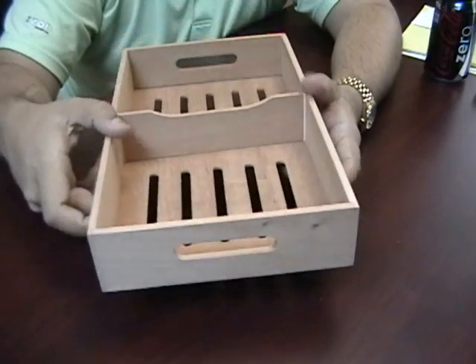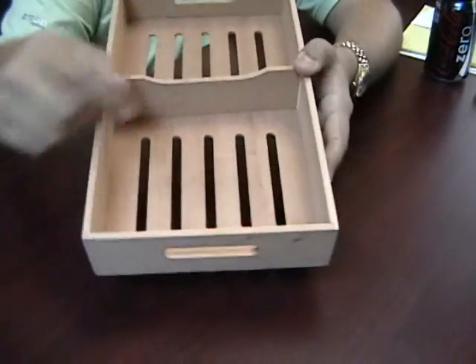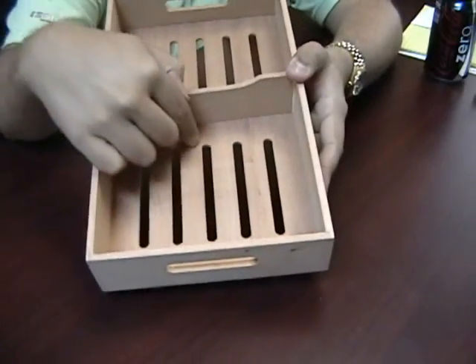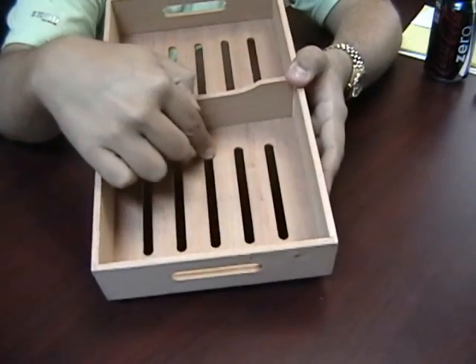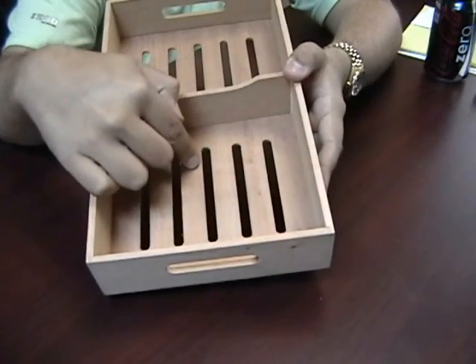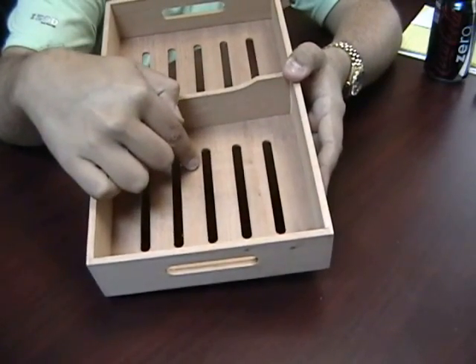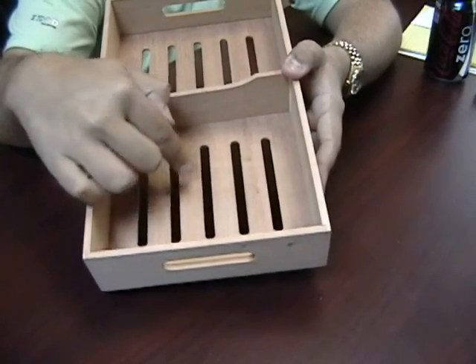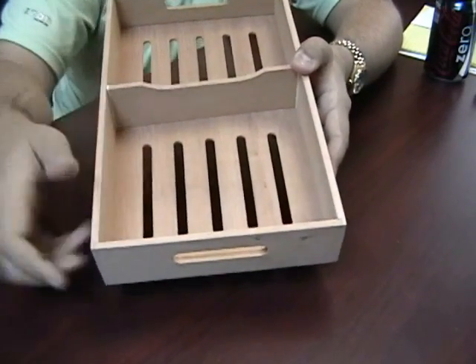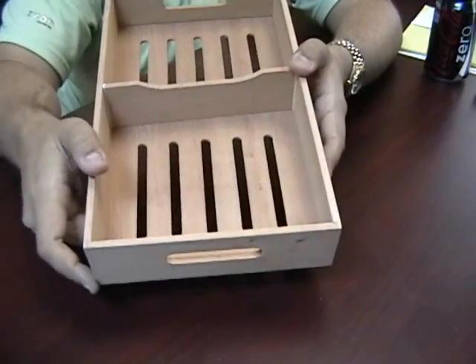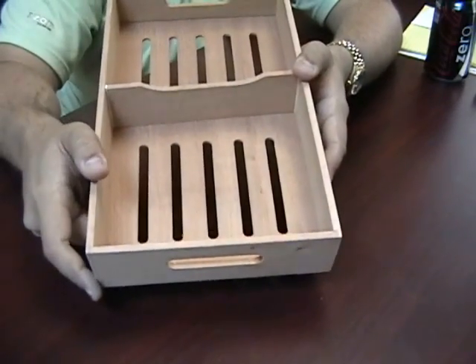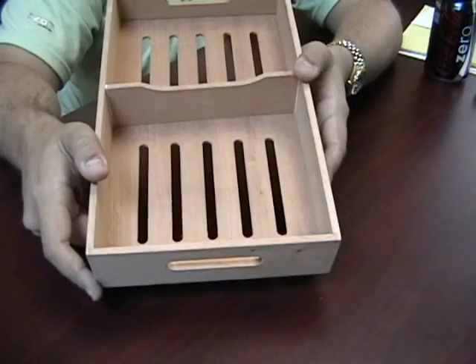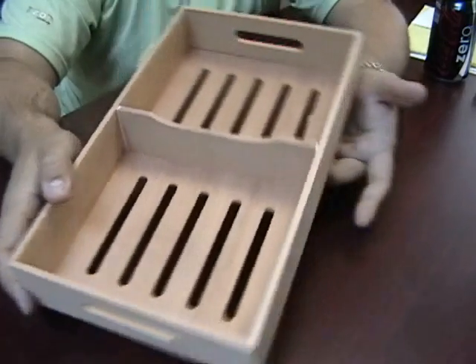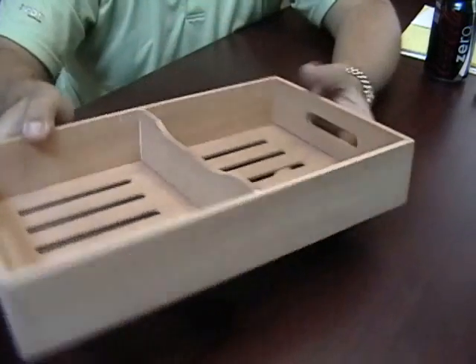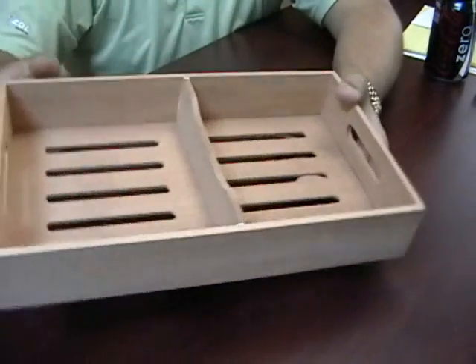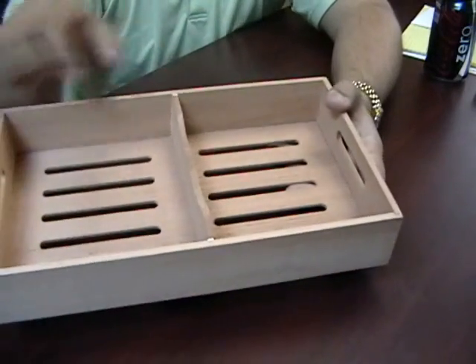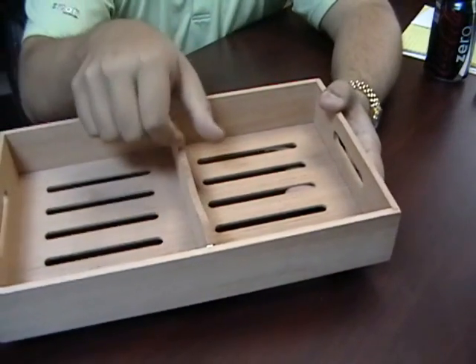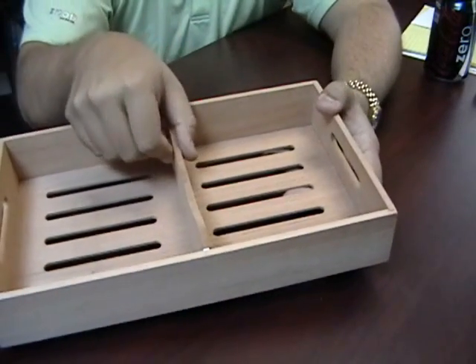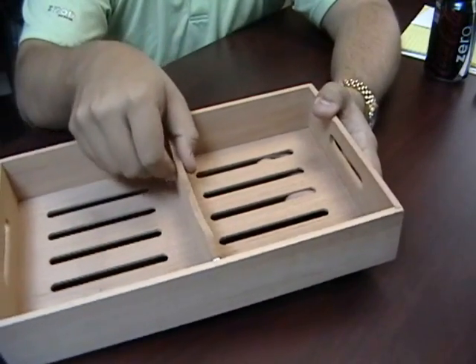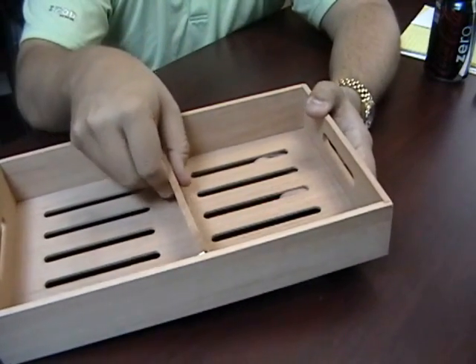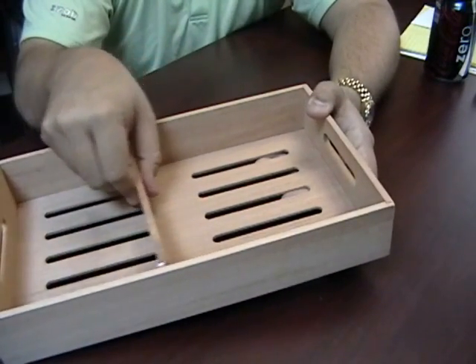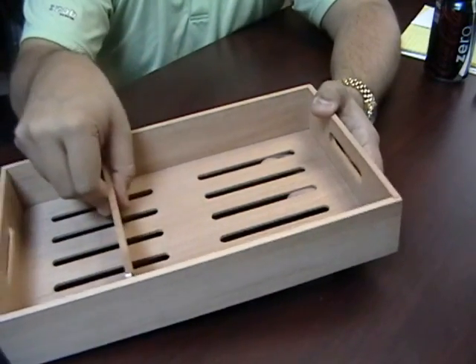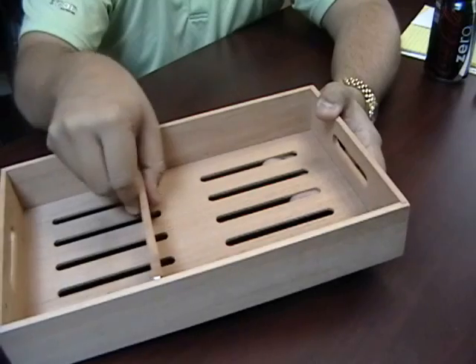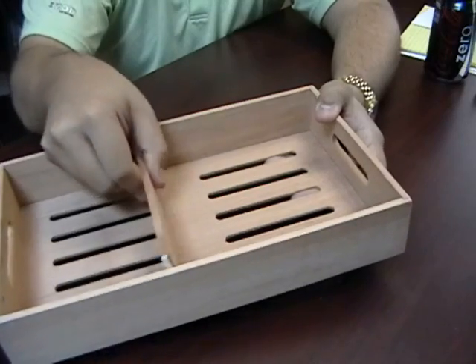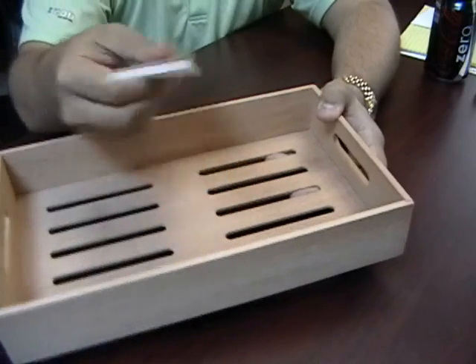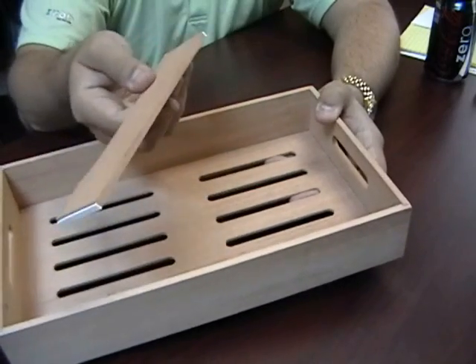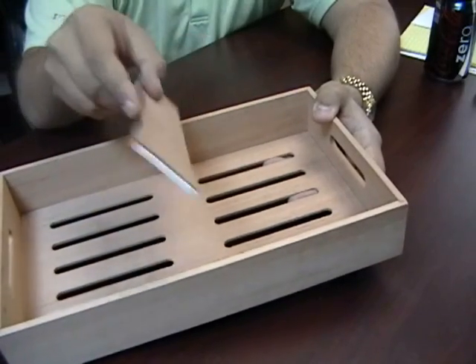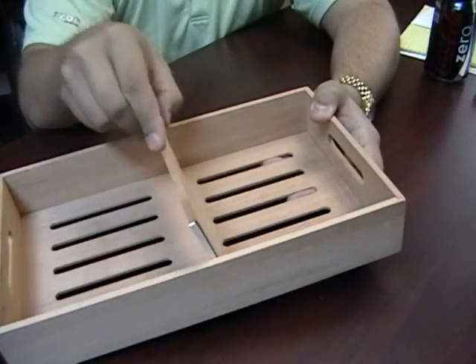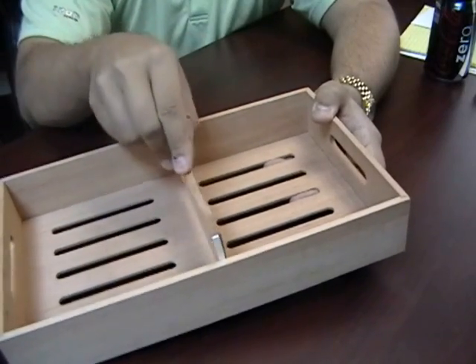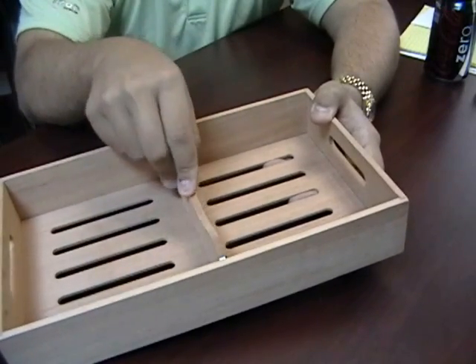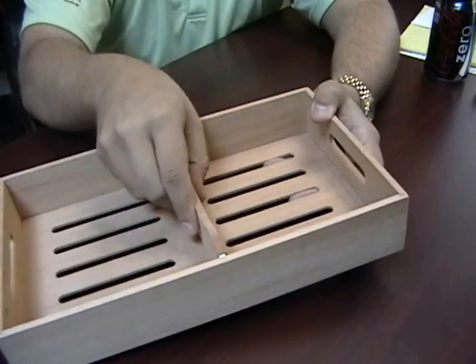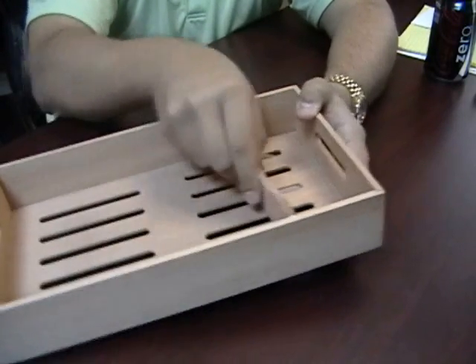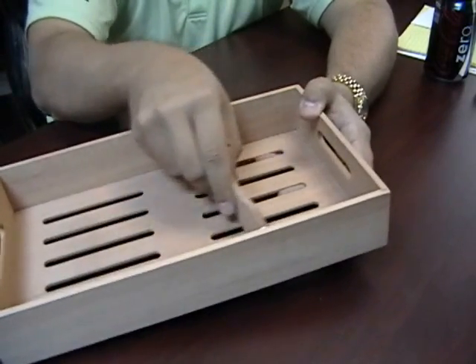It has a slotted bottom to allow humidity to travel from tray to tray. It also features a removable and adjustable divider. You can take it out, put it in, adjust it however you want.